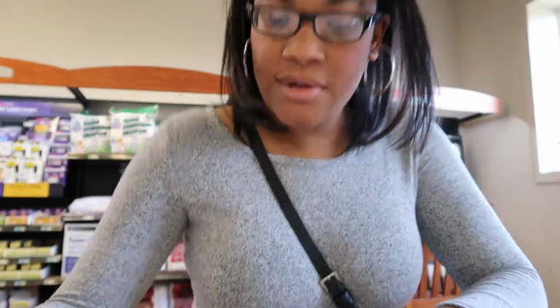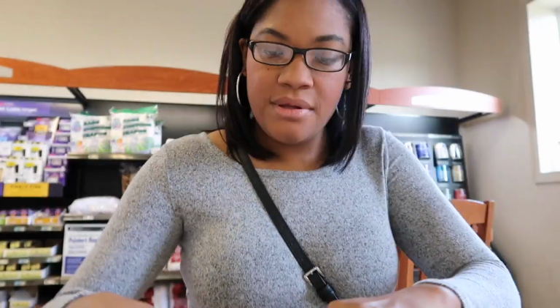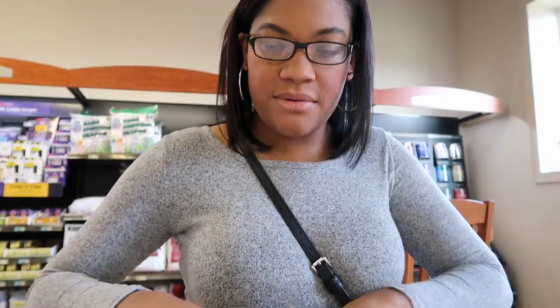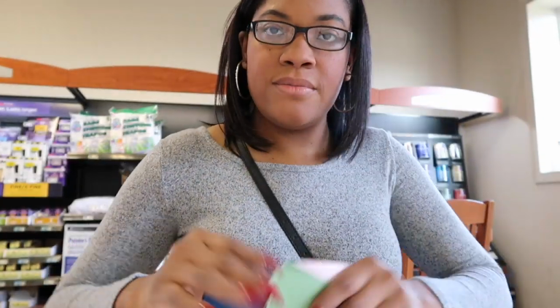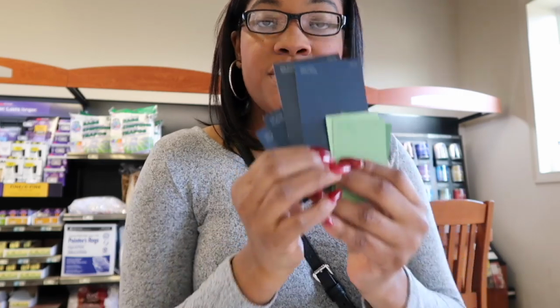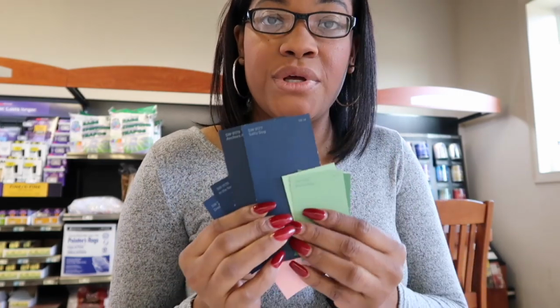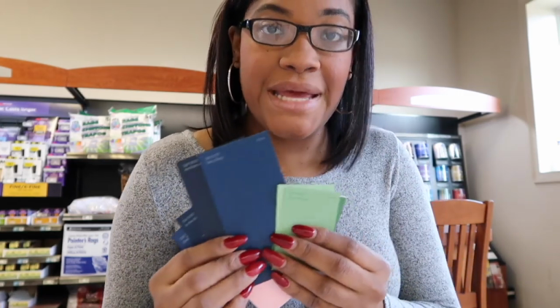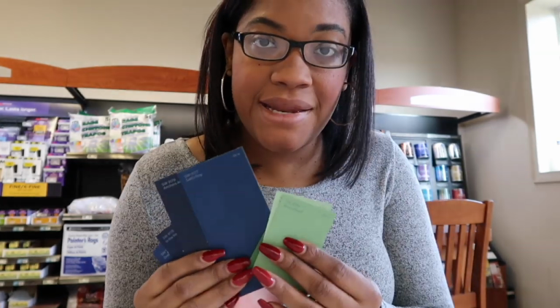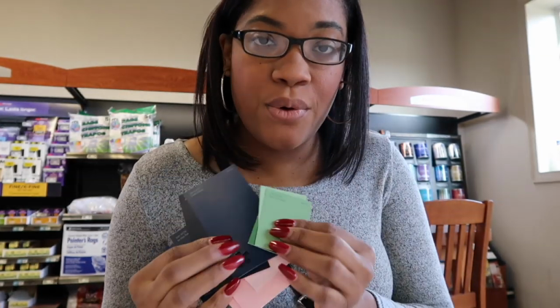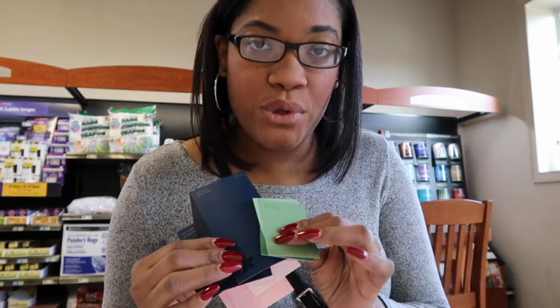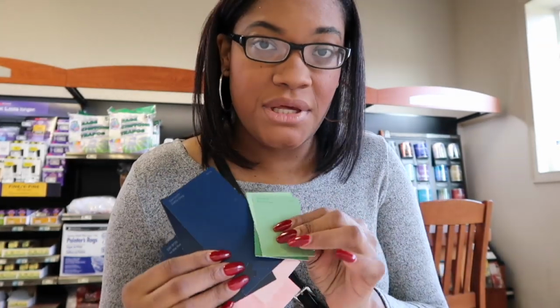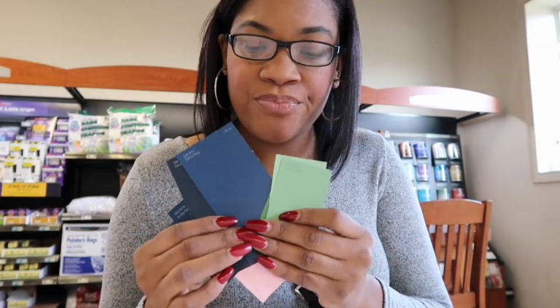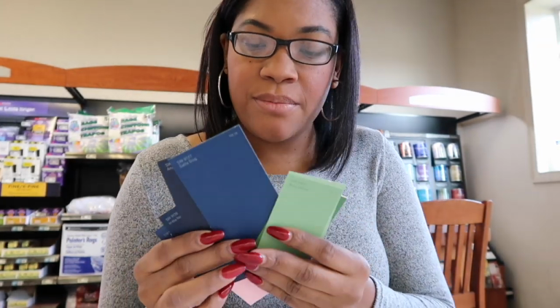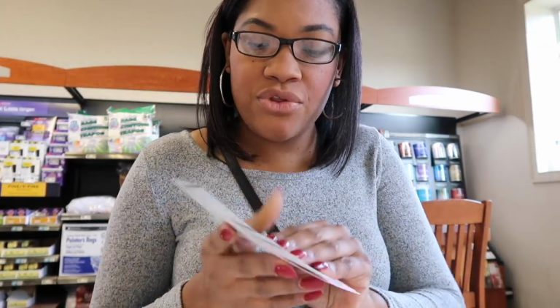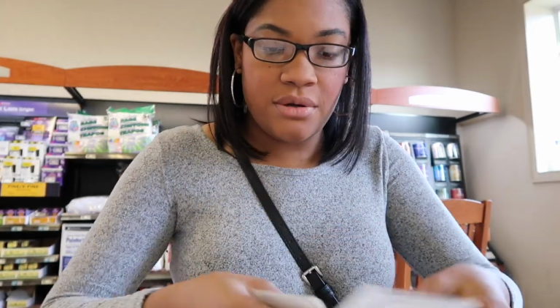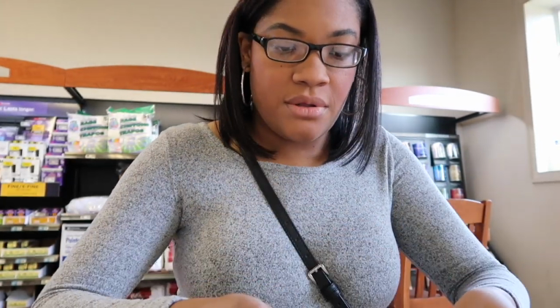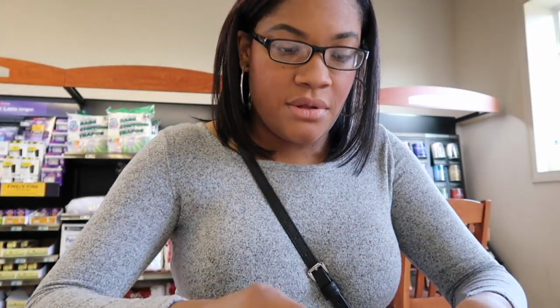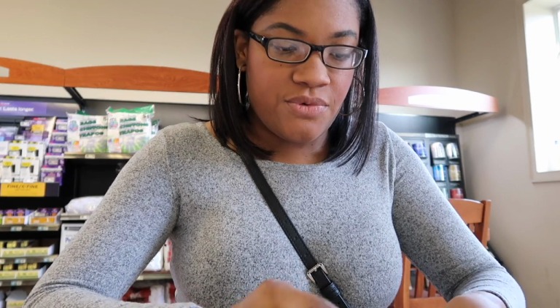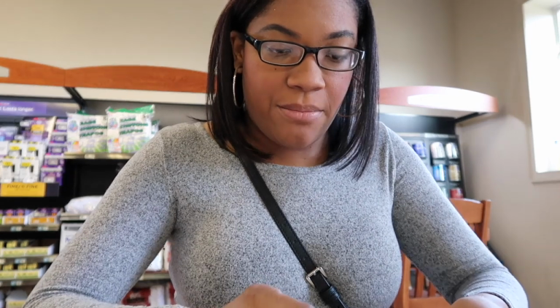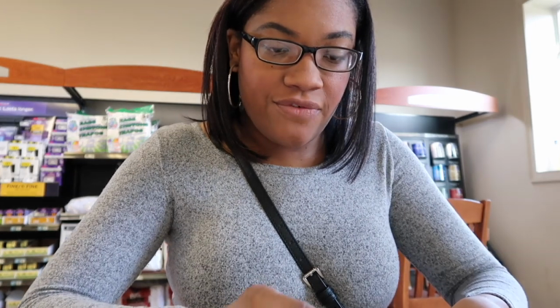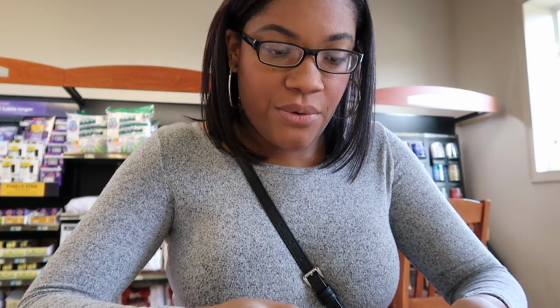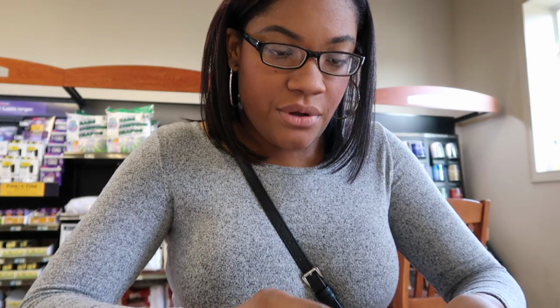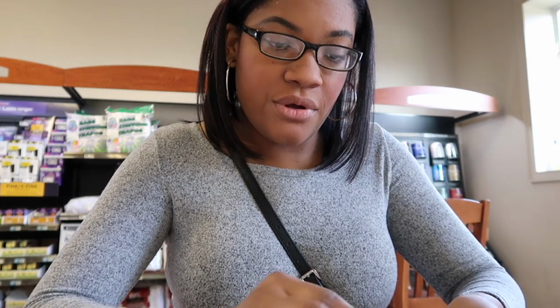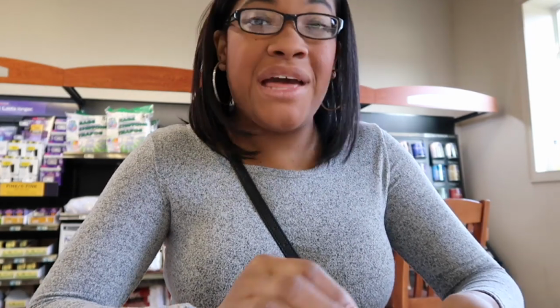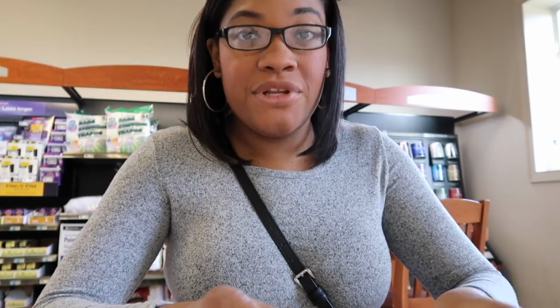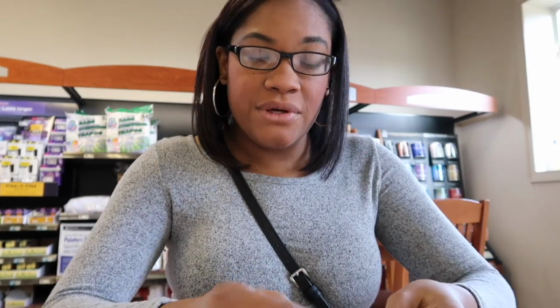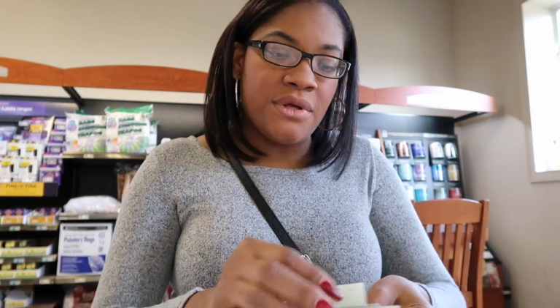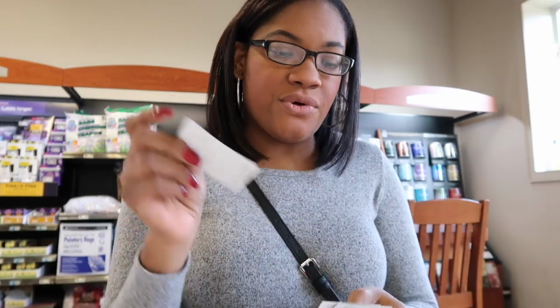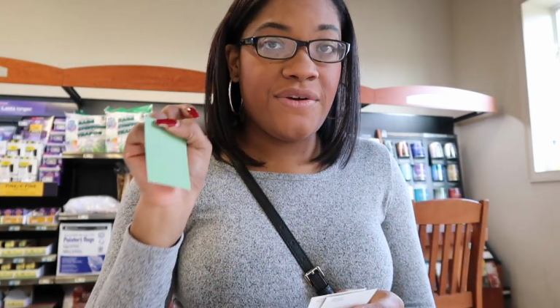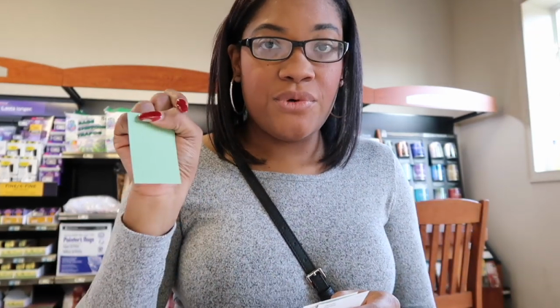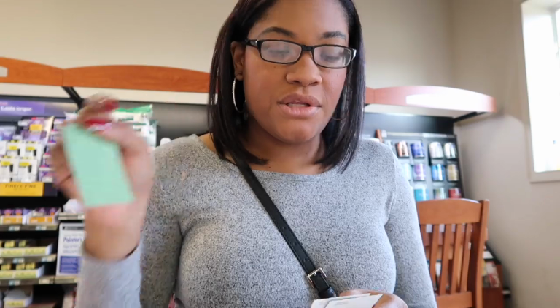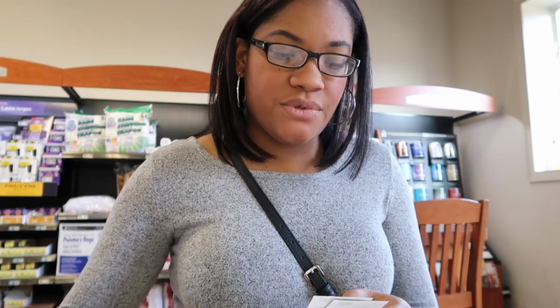All right, so these are the ones I had at home from the paint chart. We've got Brocca Flower, which I love, love, love — so I definitely know we're getting this one.